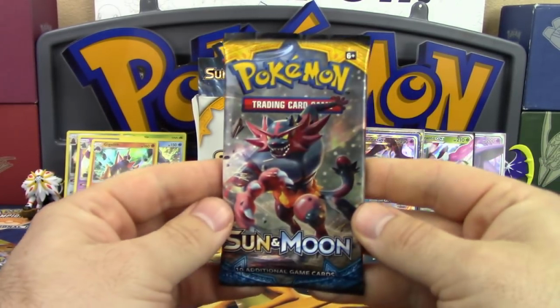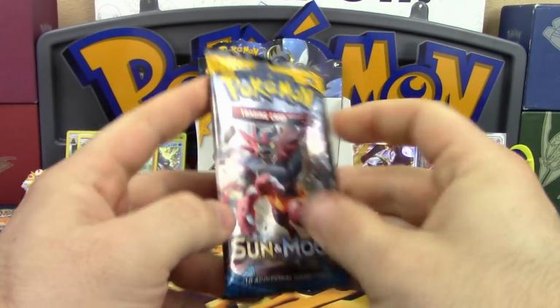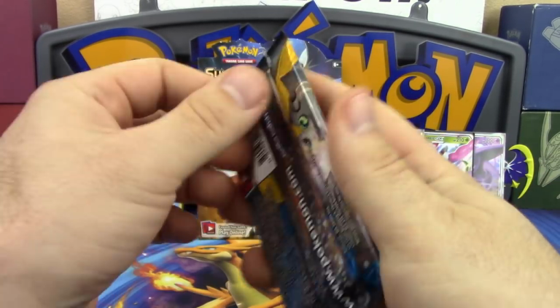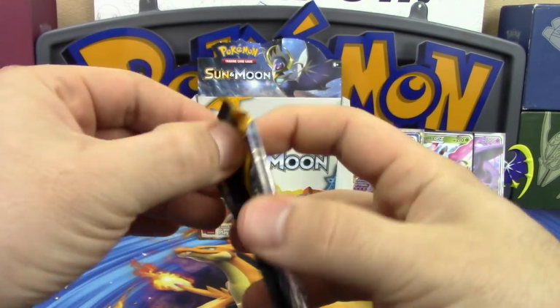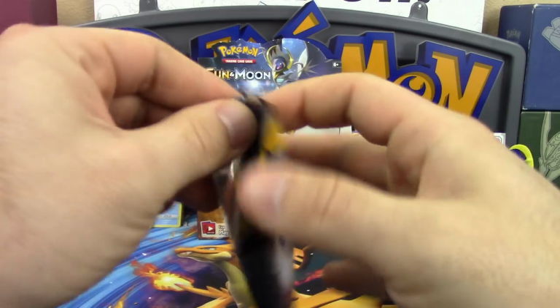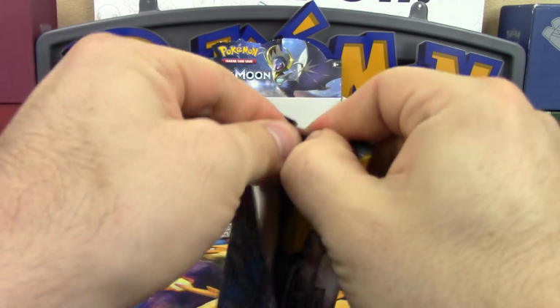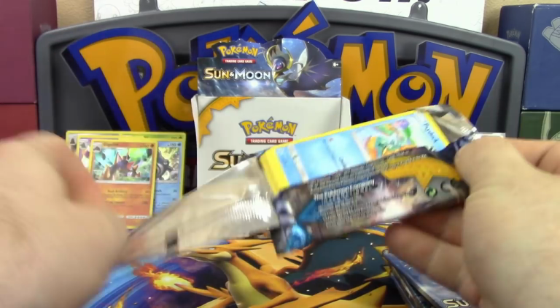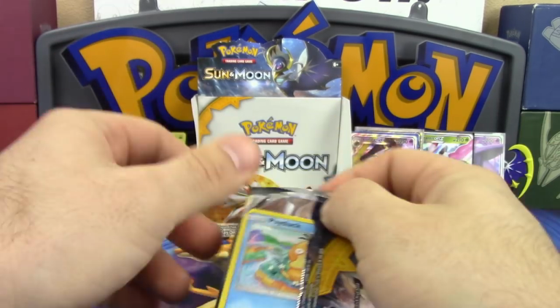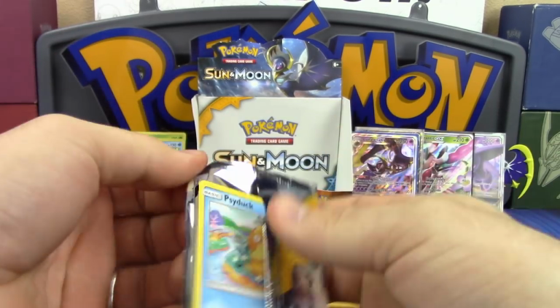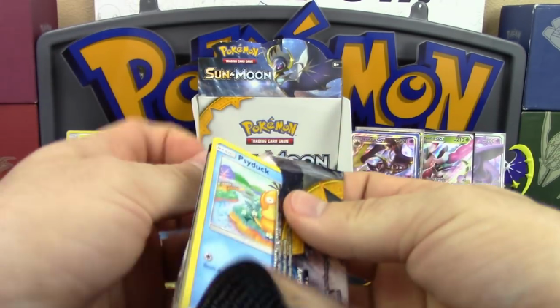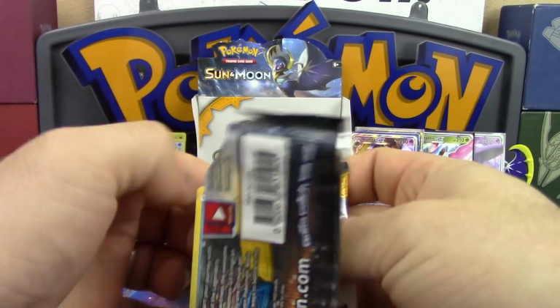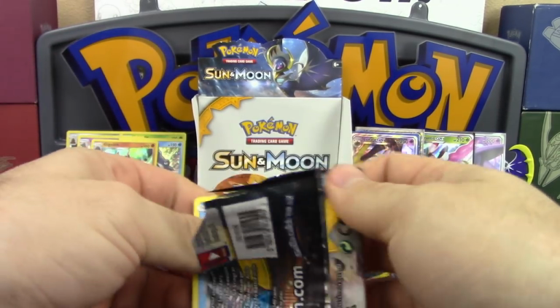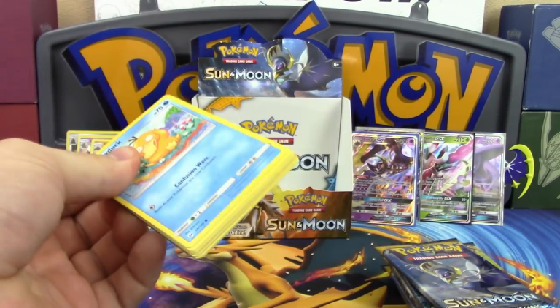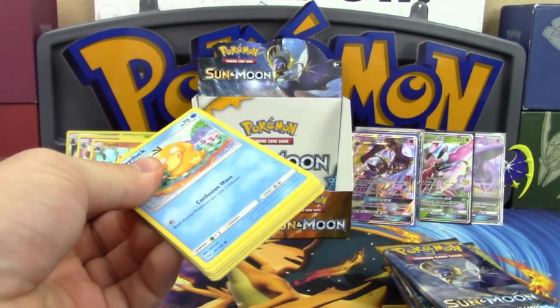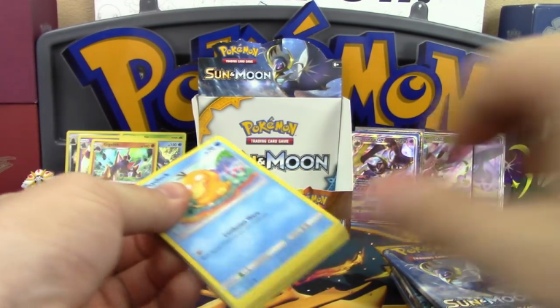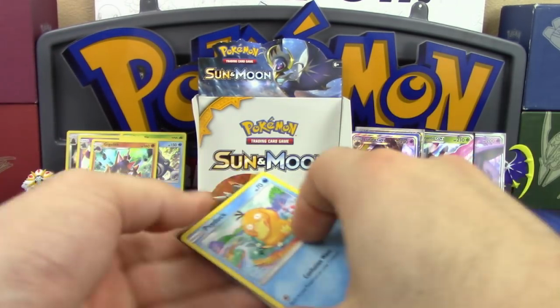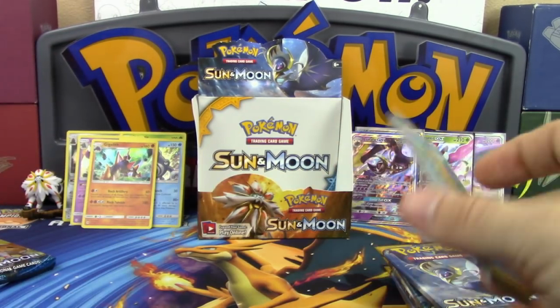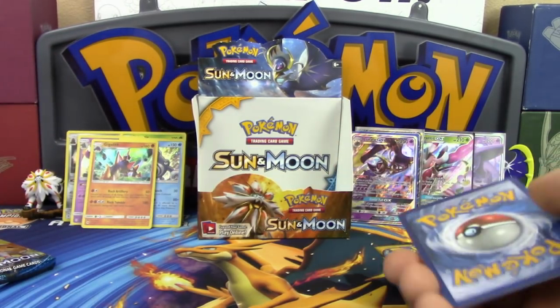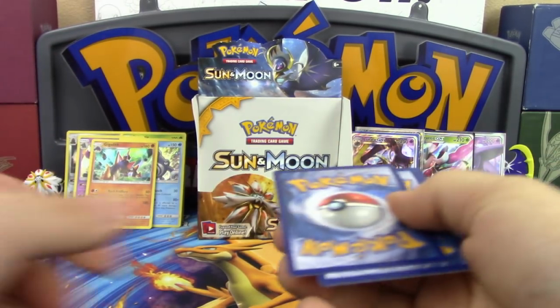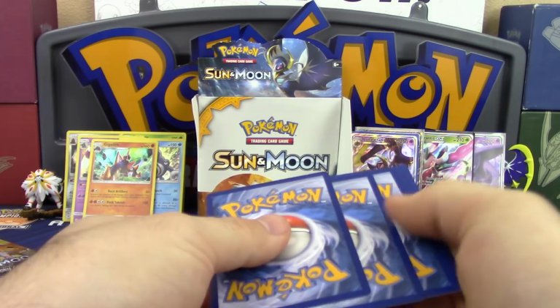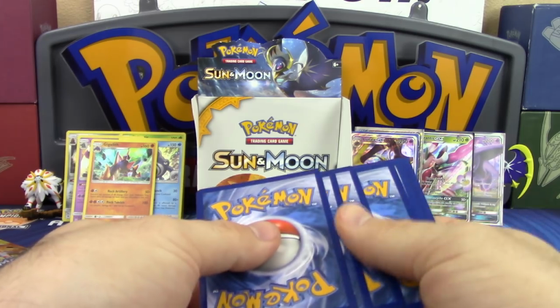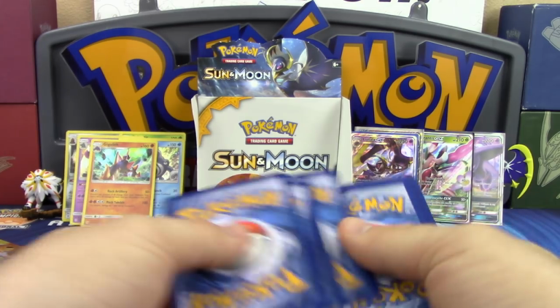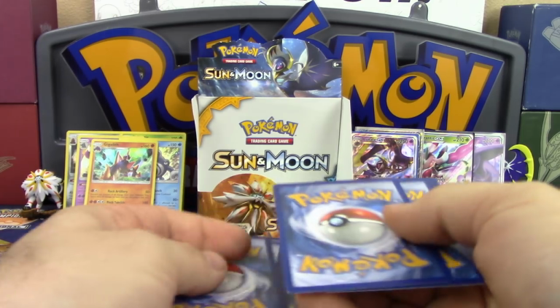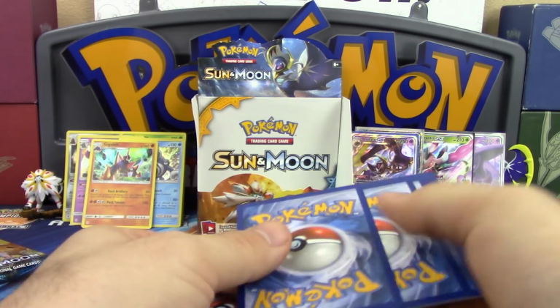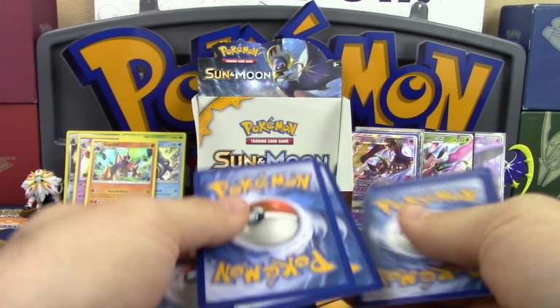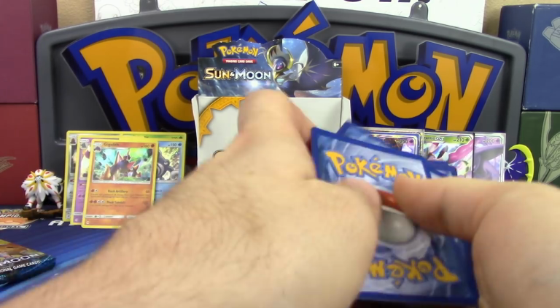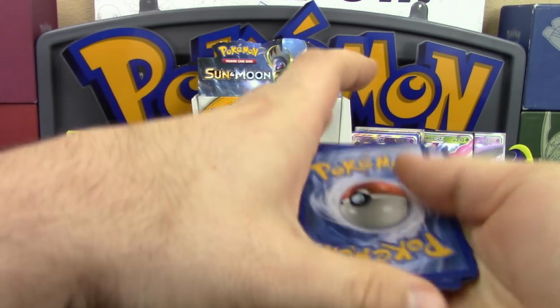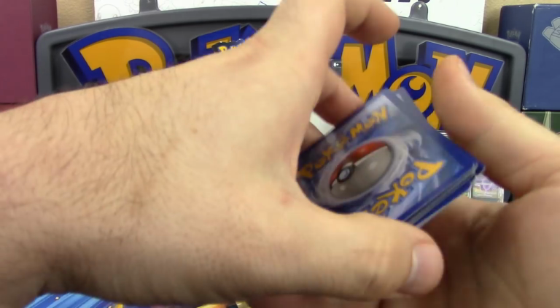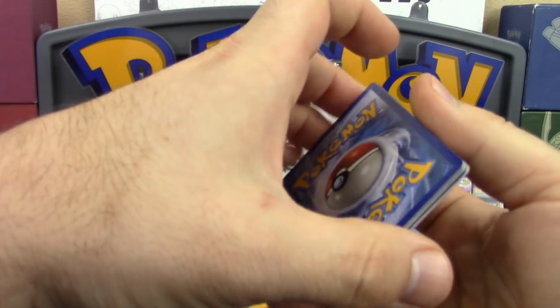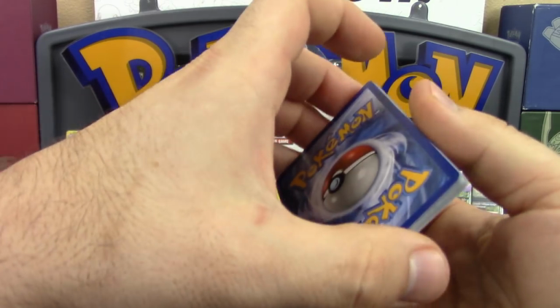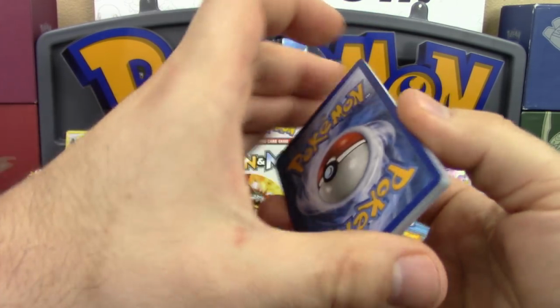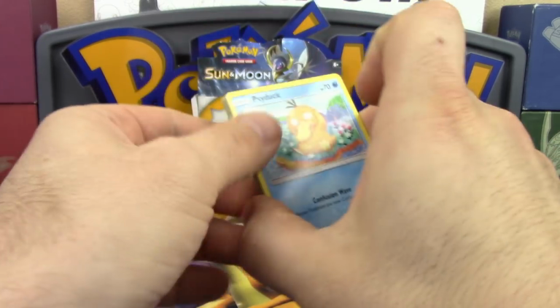Nine more packs to go — the last quarter of the box. N is done — this is officially the best Sun and Moon box ever. We should see at least two more ultra rares. Professor K is already satisfied.